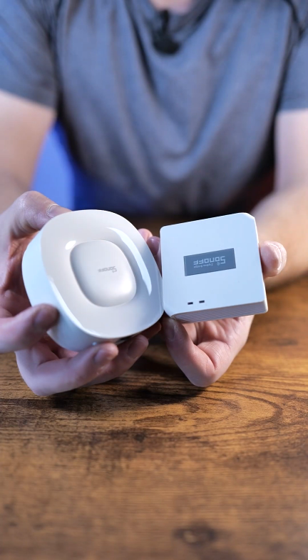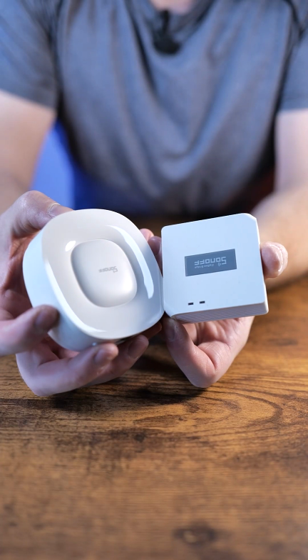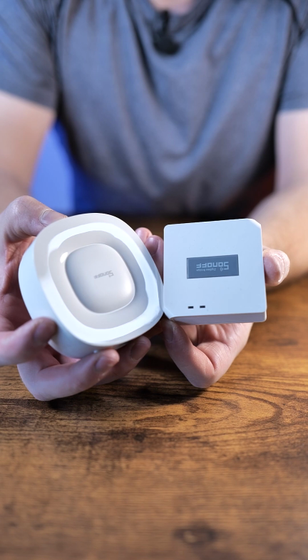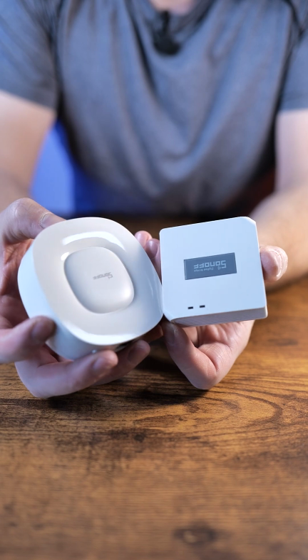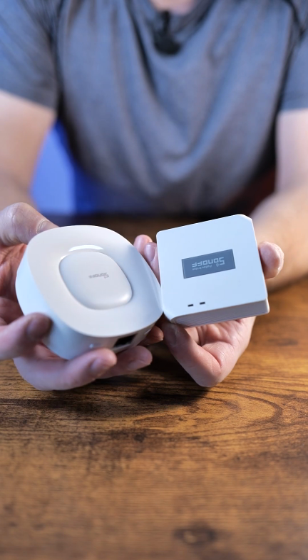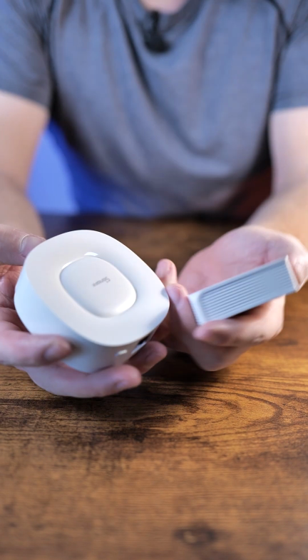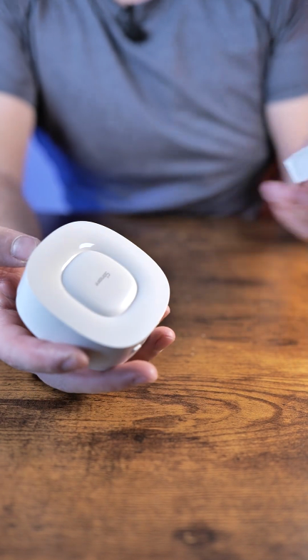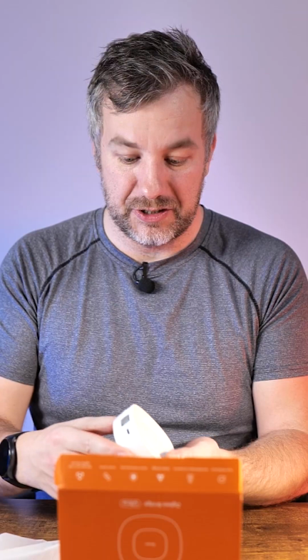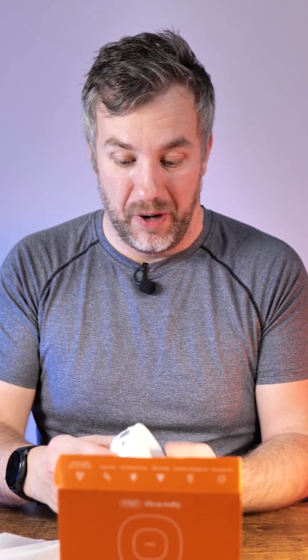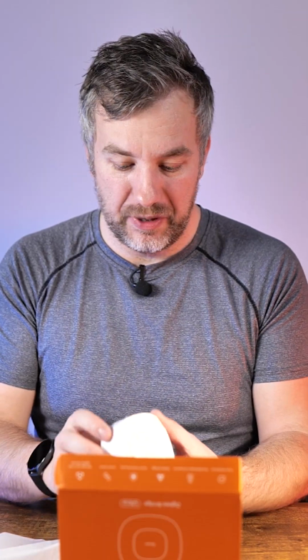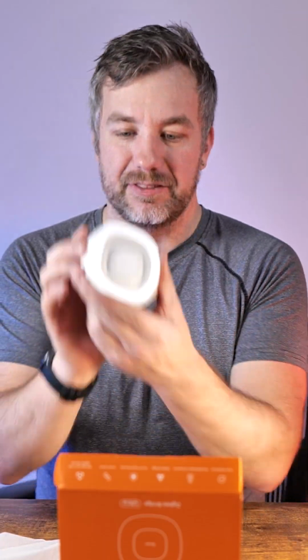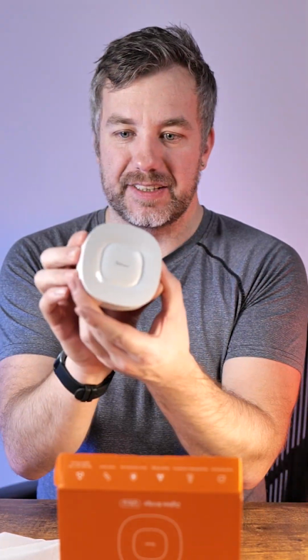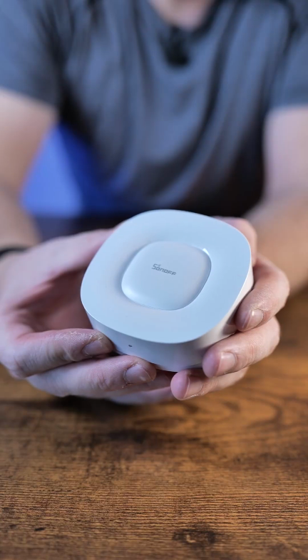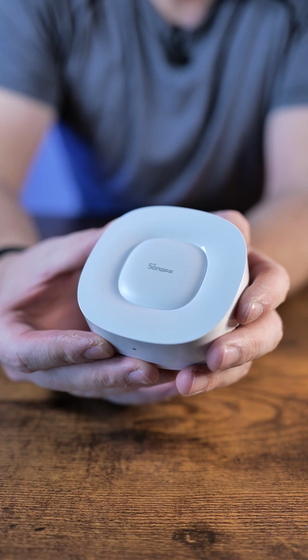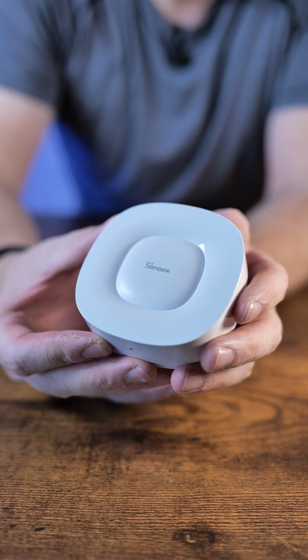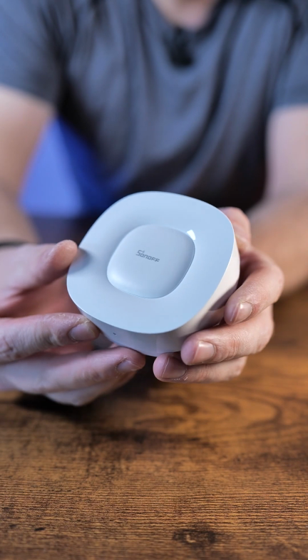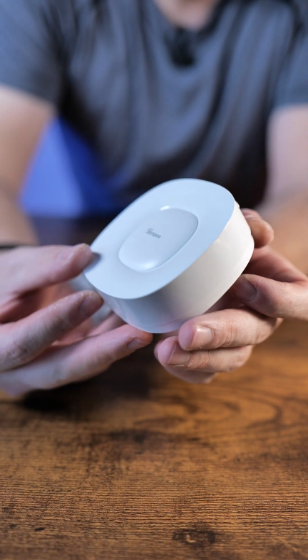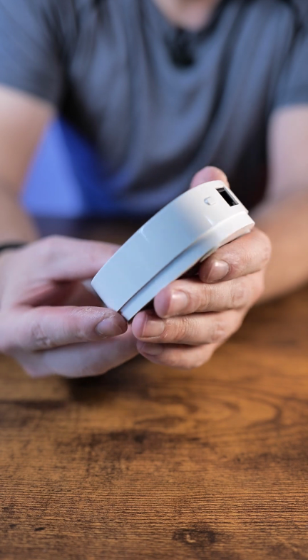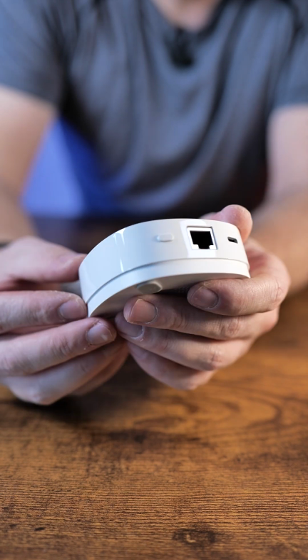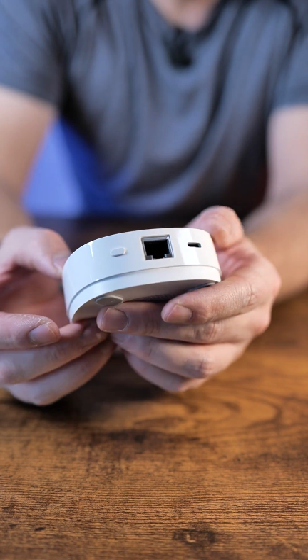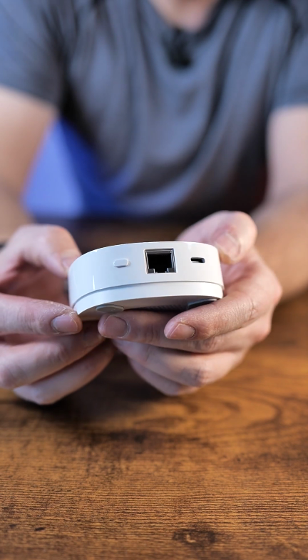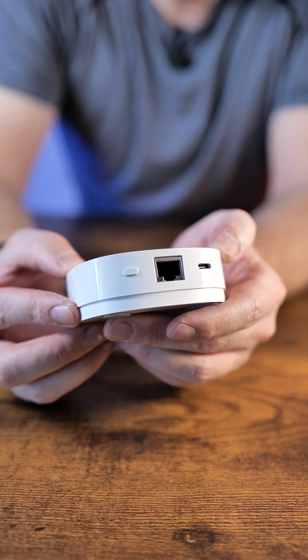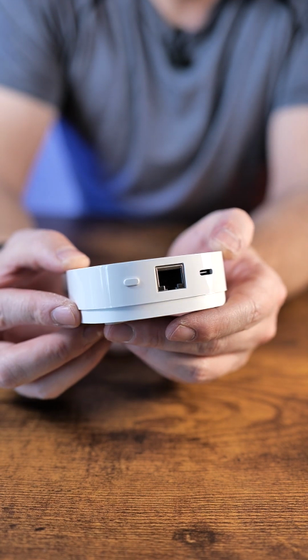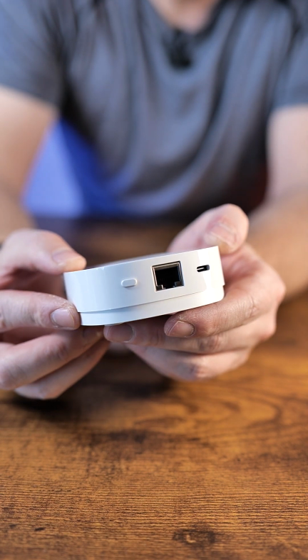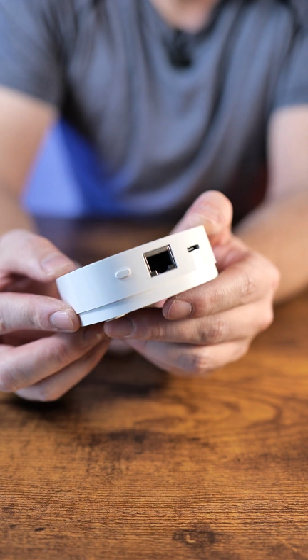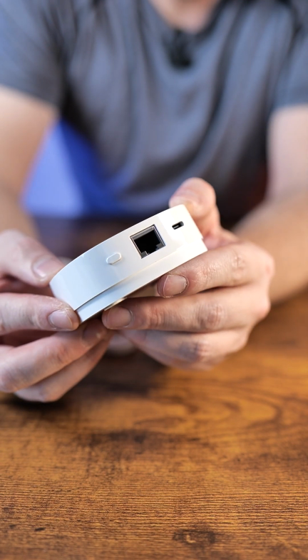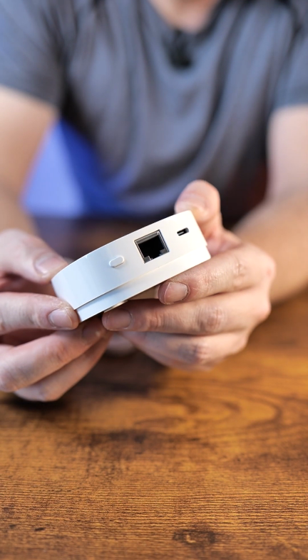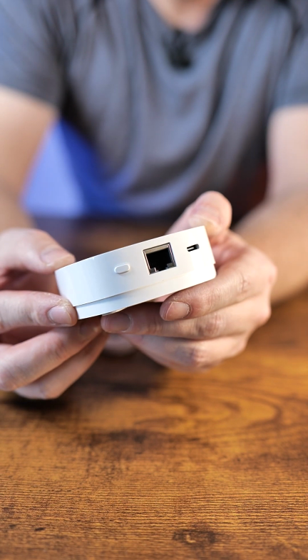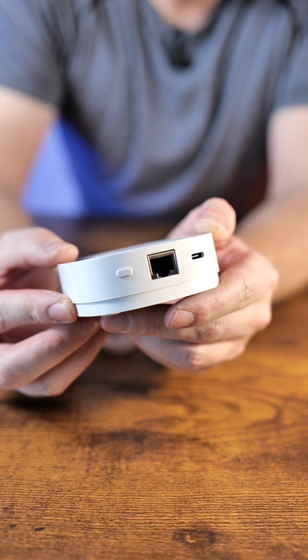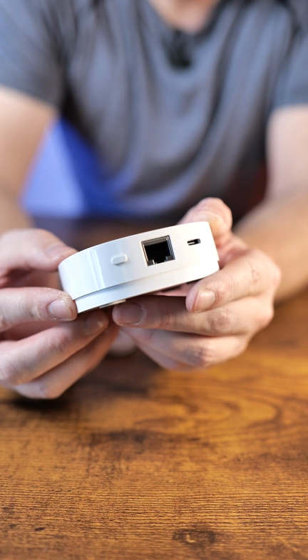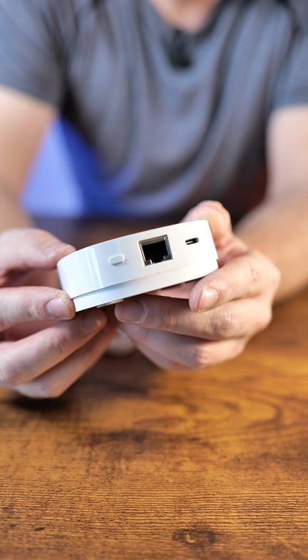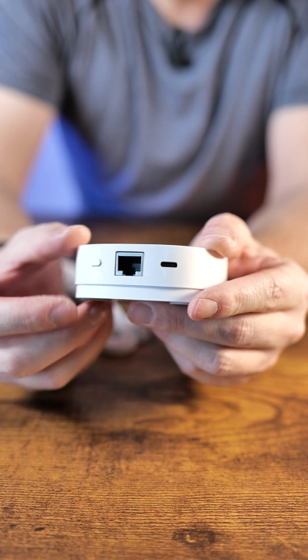Instead of the square hubs that they used to make, we have this. First of all, it looks like a speaker, and there is a plug that covers an Ethernet port, and USB Type-C. I'm happy with this.